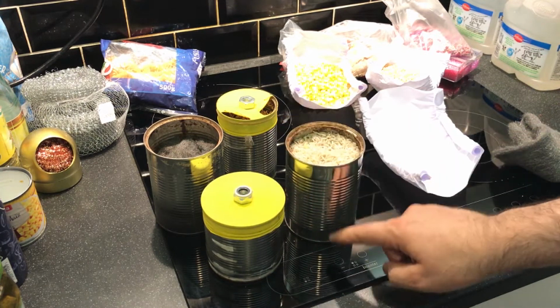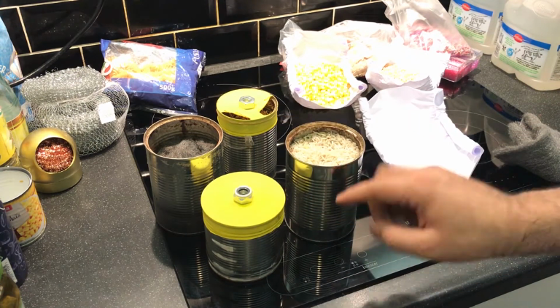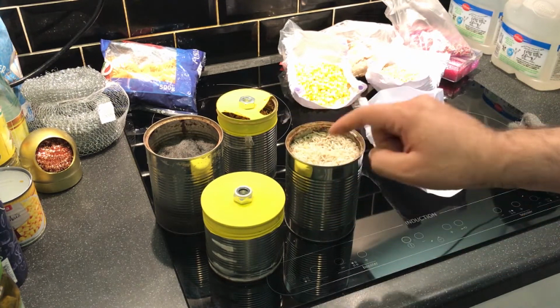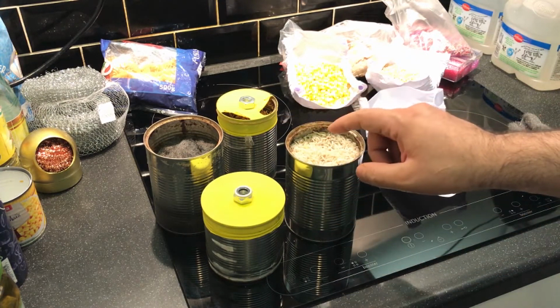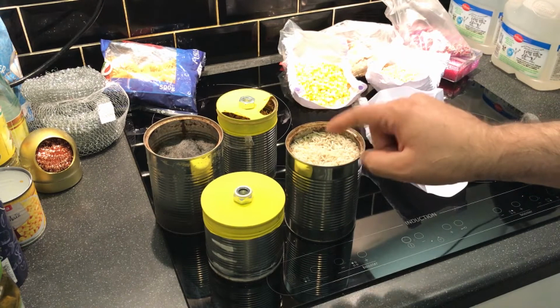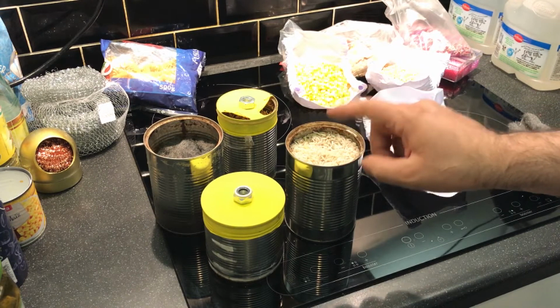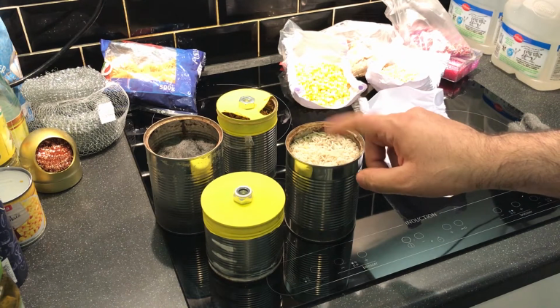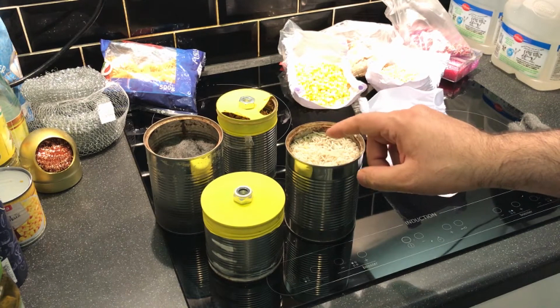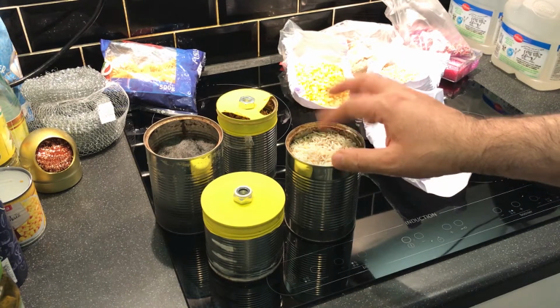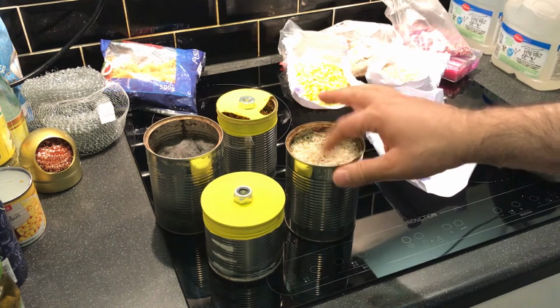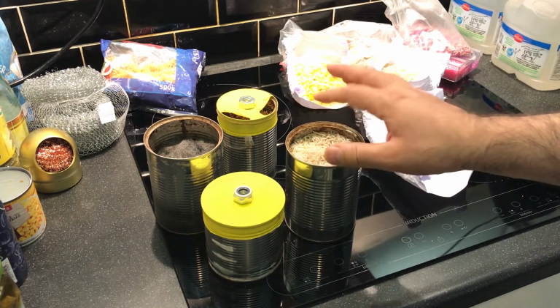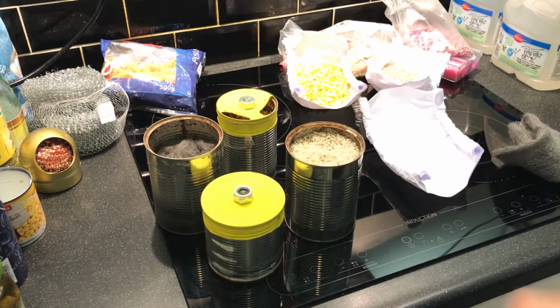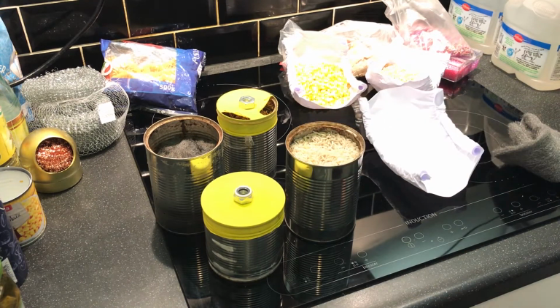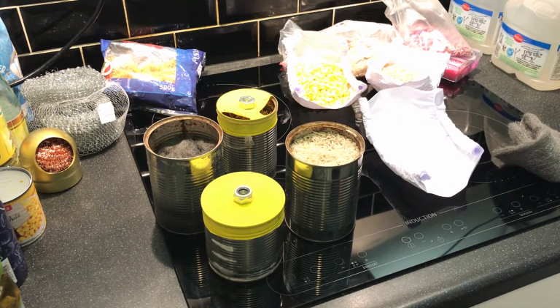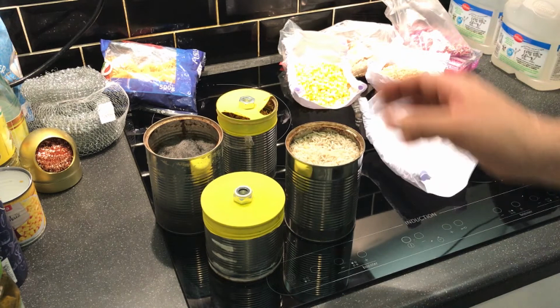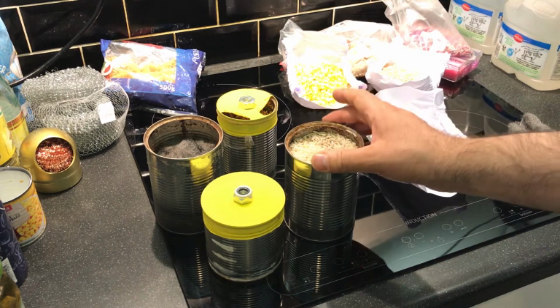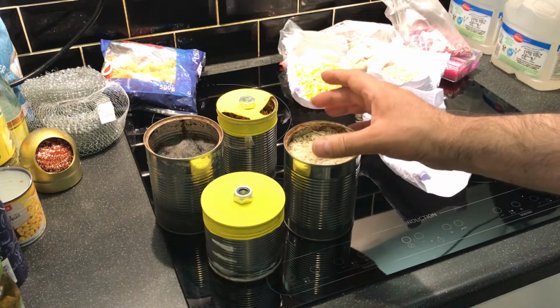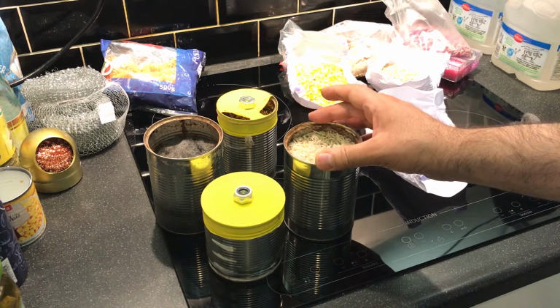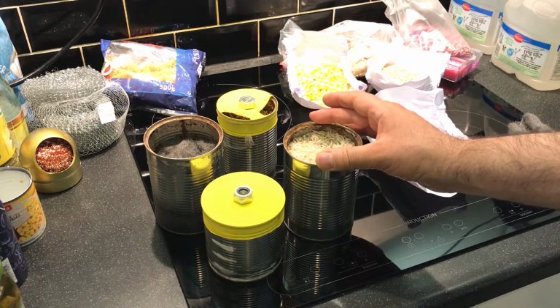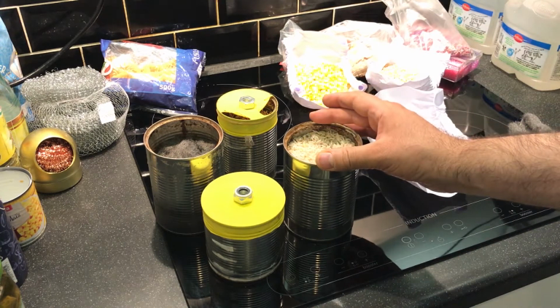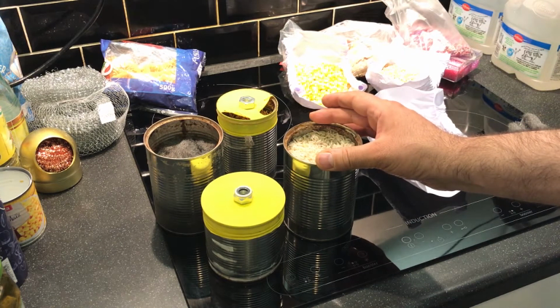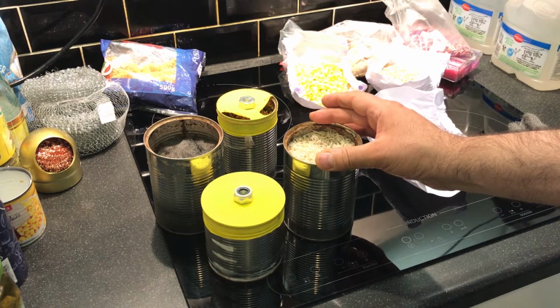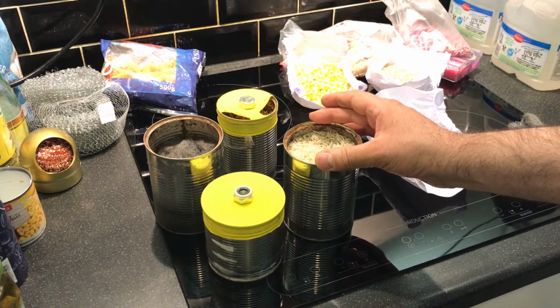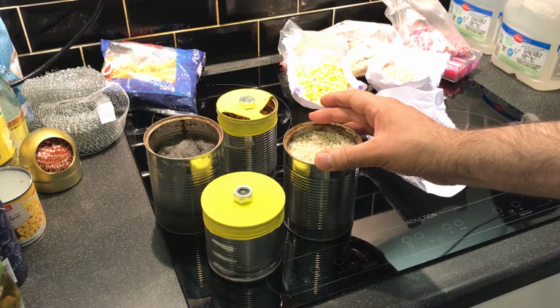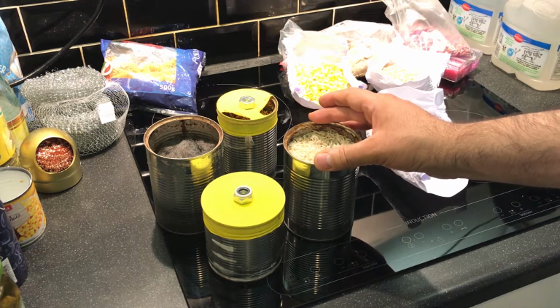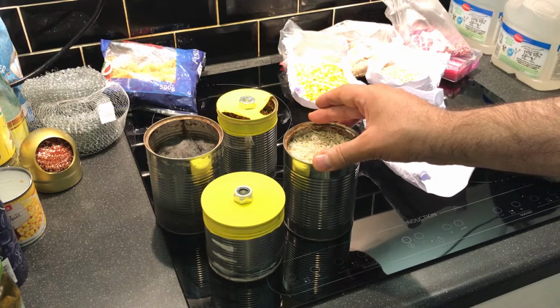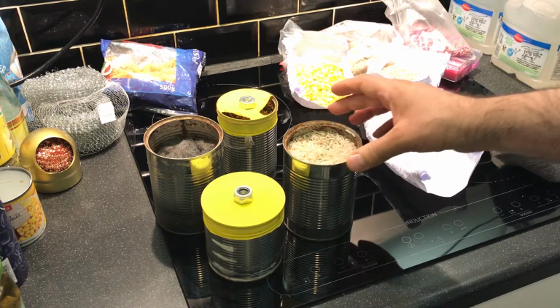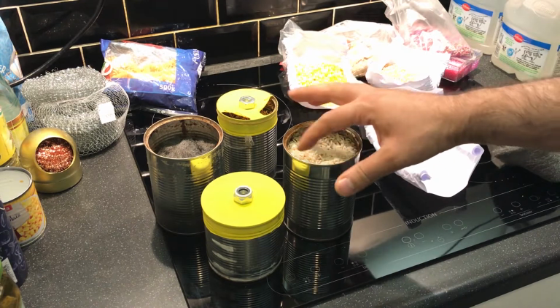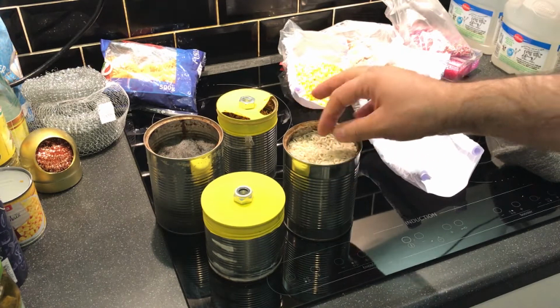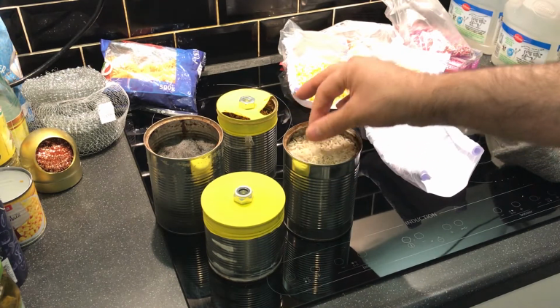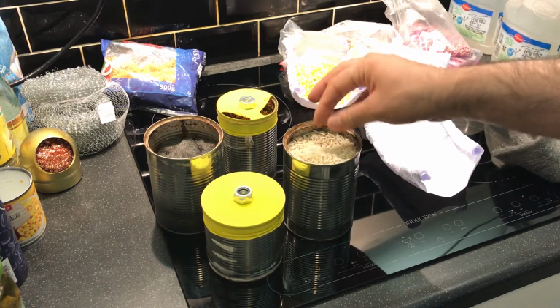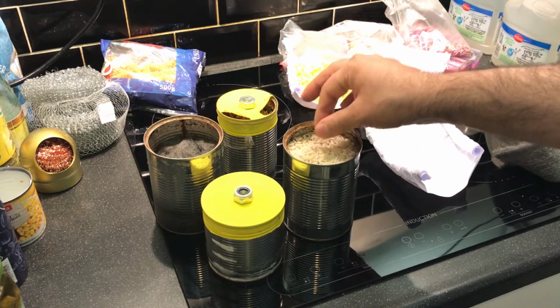So if we heat the engine and give it a motion, it basically starts to oscillate. The engine works perfectly and I put the link of the previous videos in the description so you can watch them and see how to make it and how to operate it.